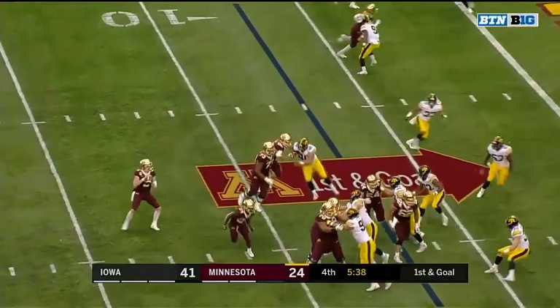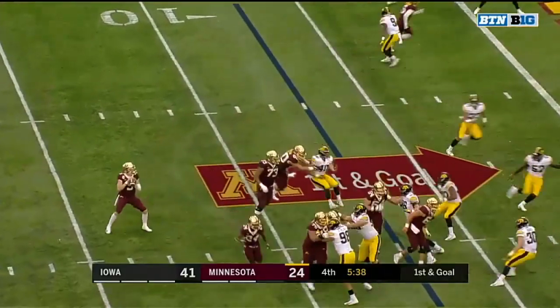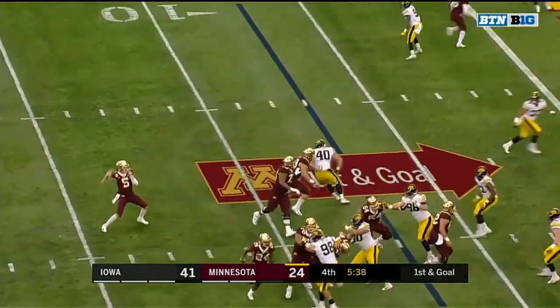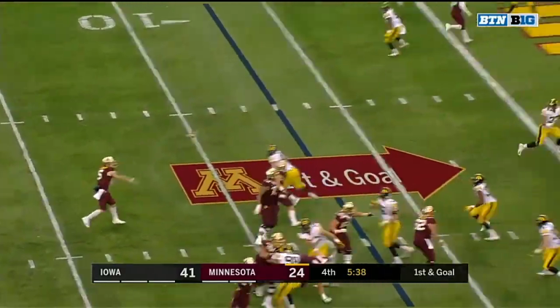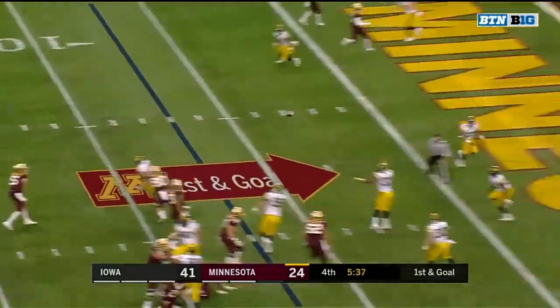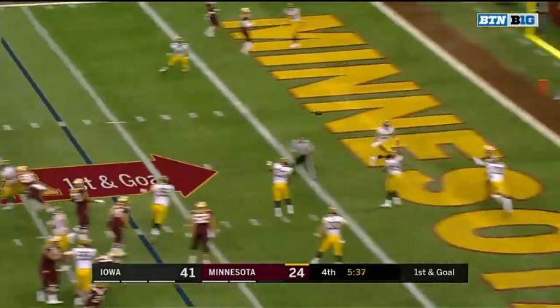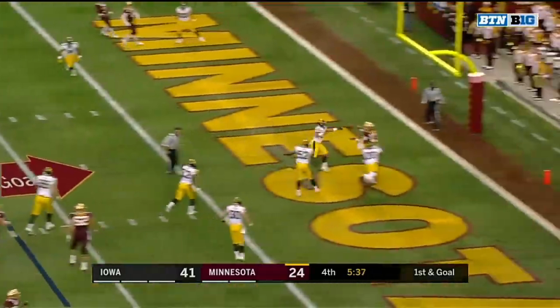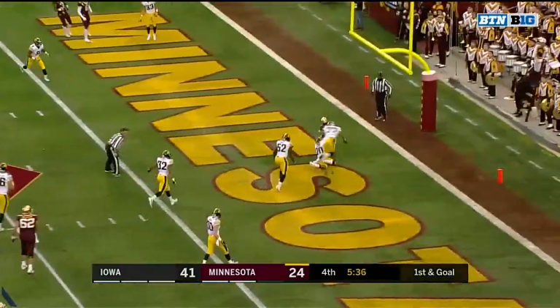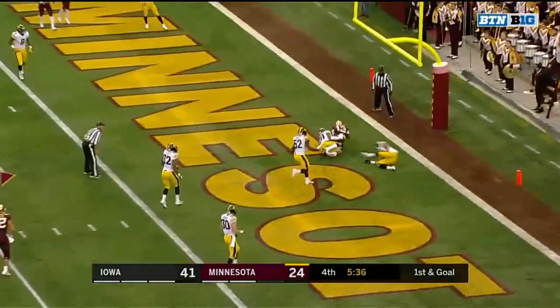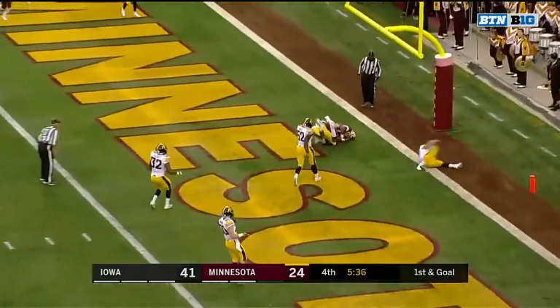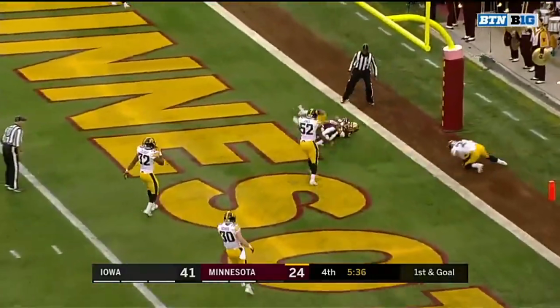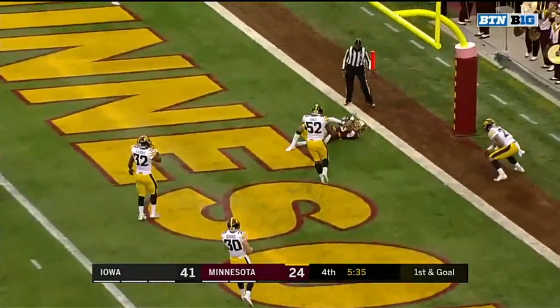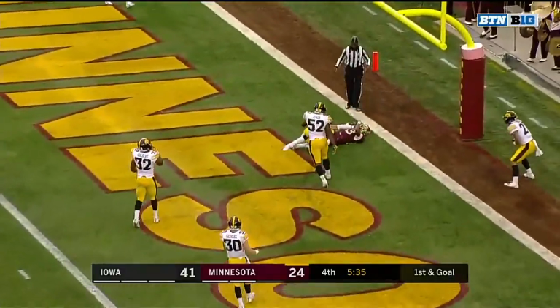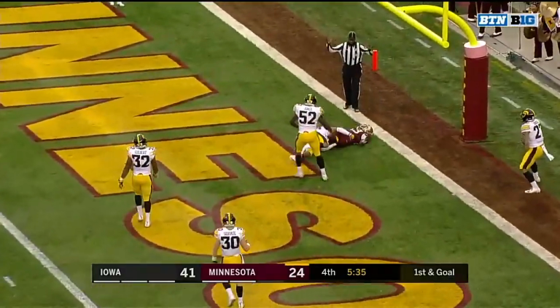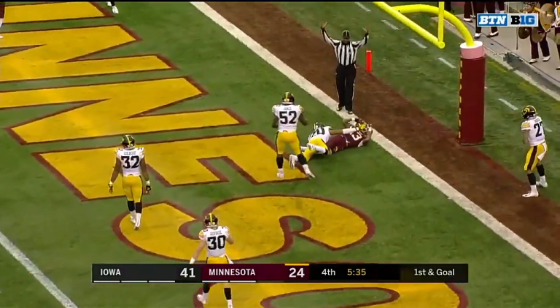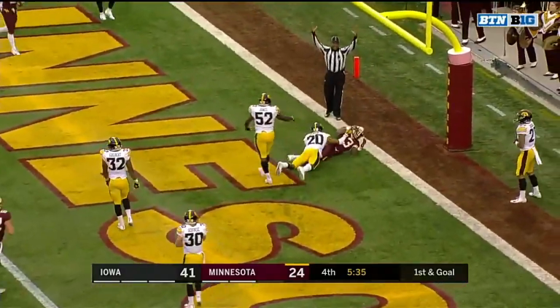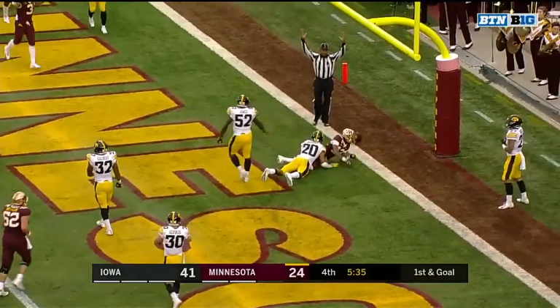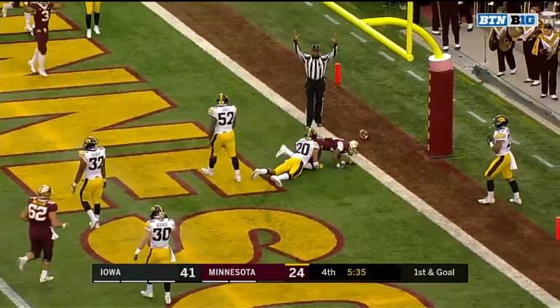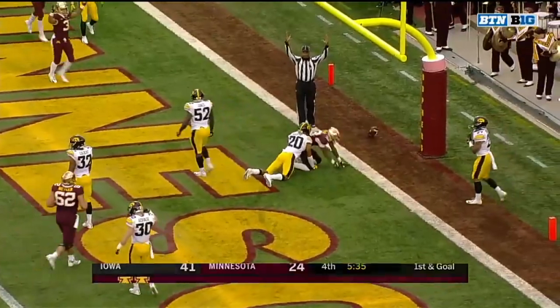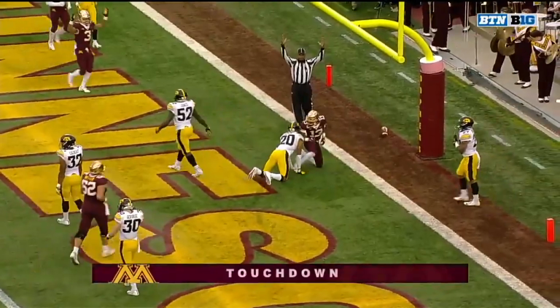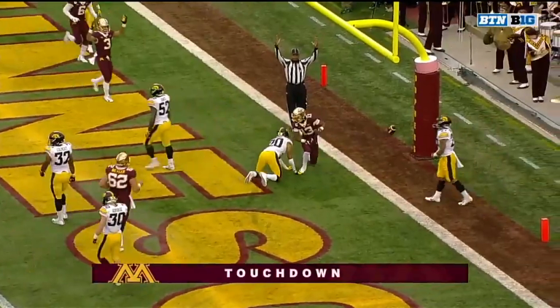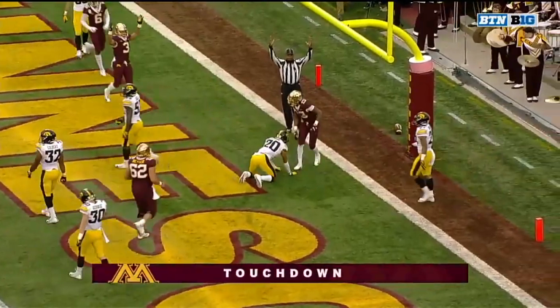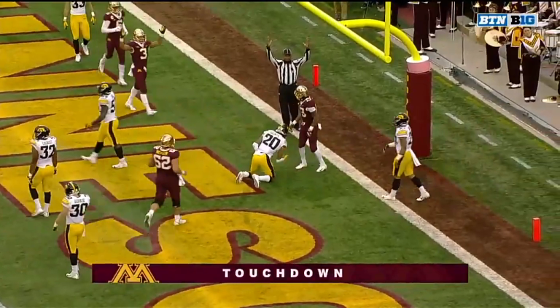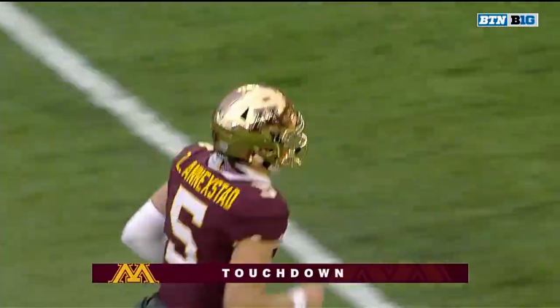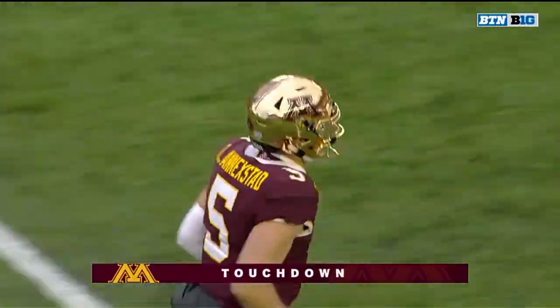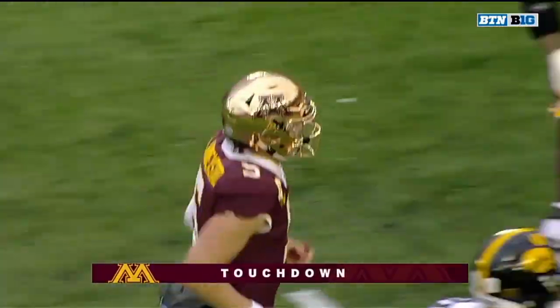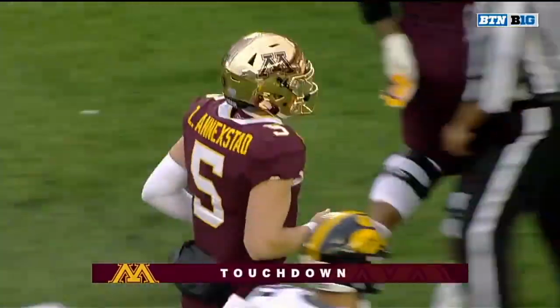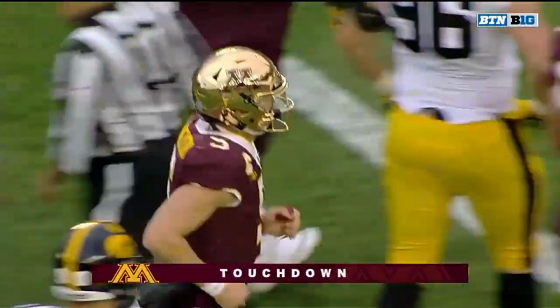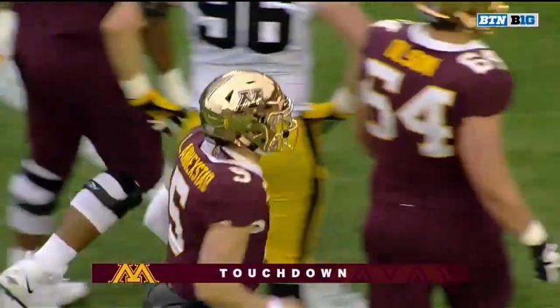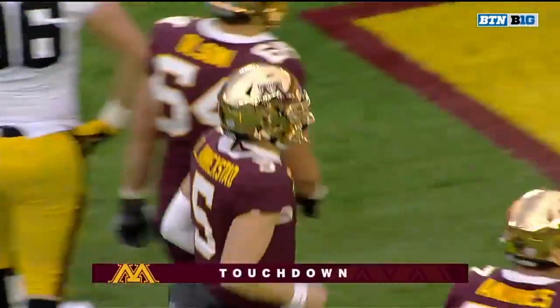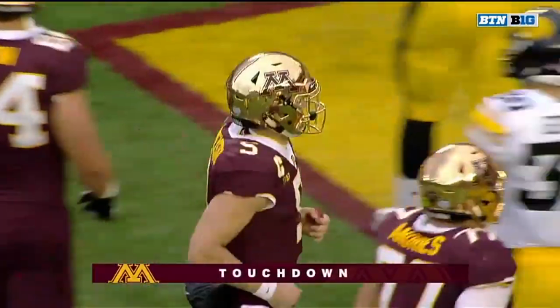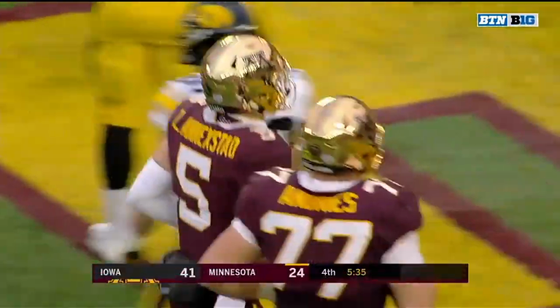Anikstead keeps looking for Bateman. He got it. Somehow he fit that between three defenders, and Bateman has his second touchdown.